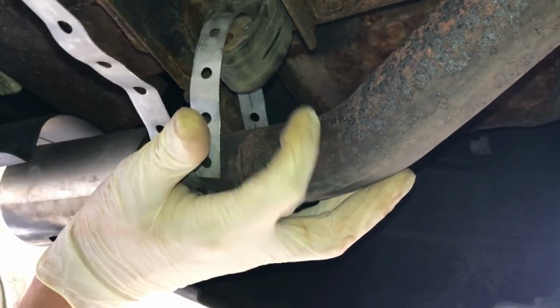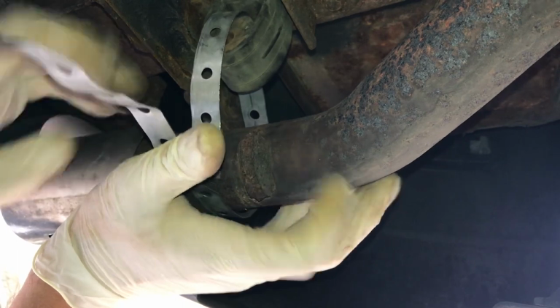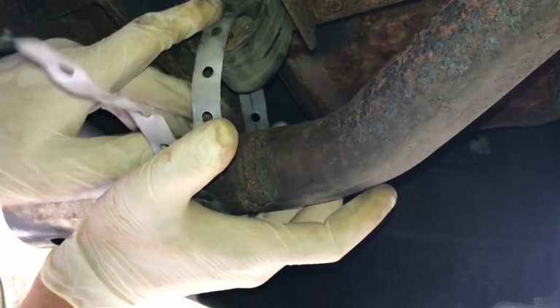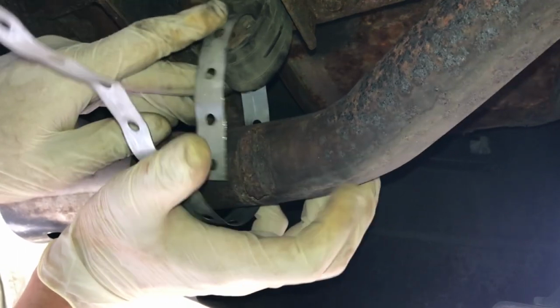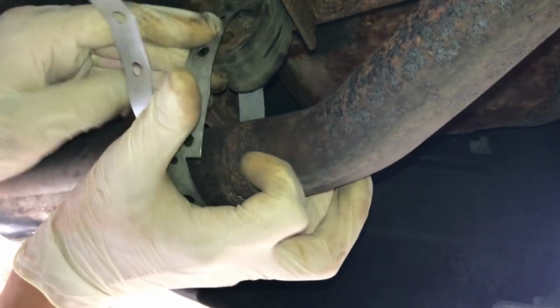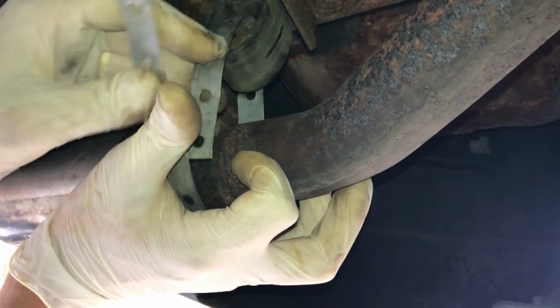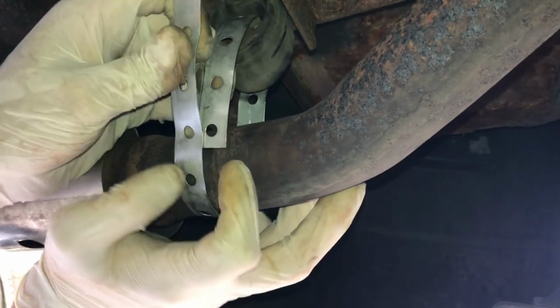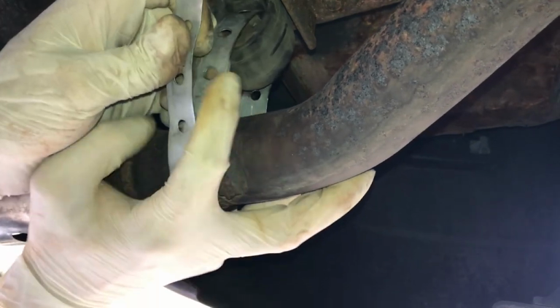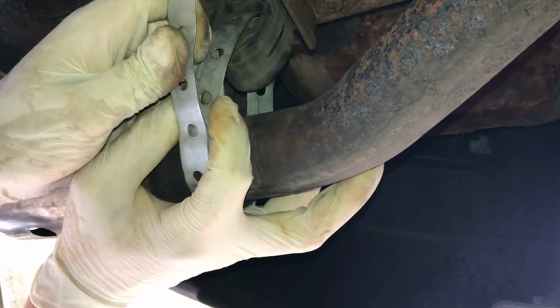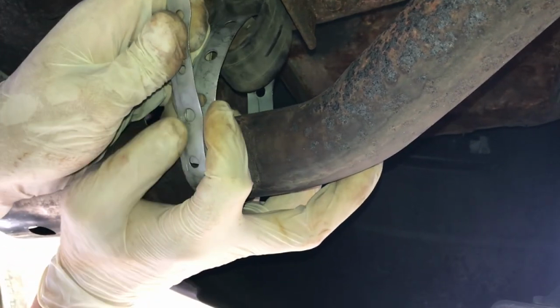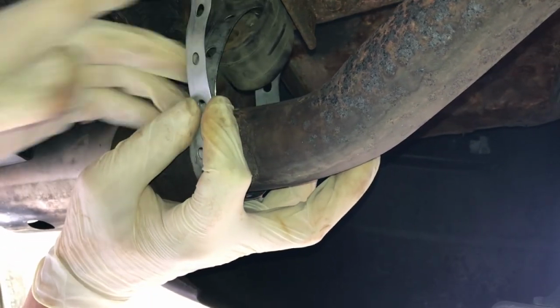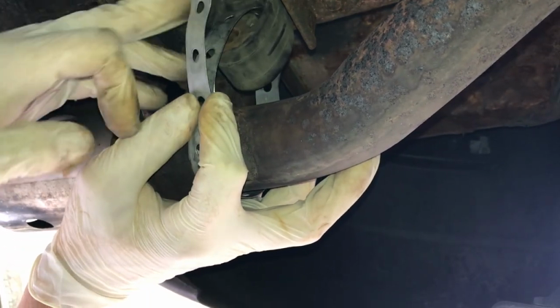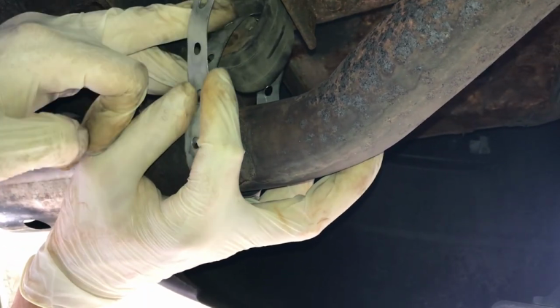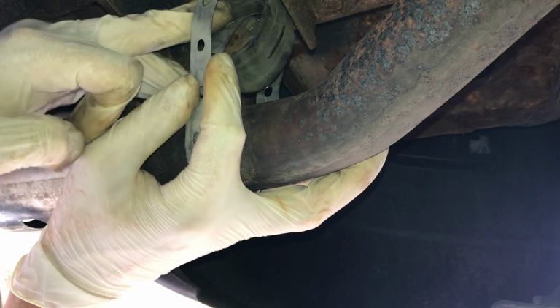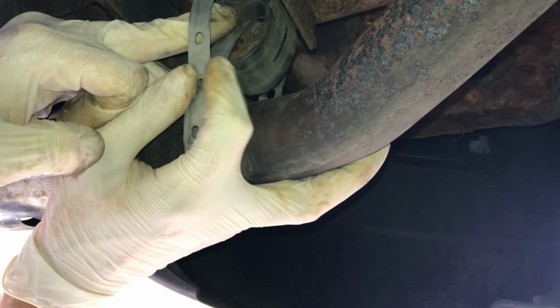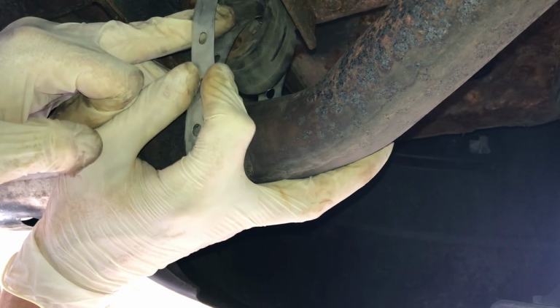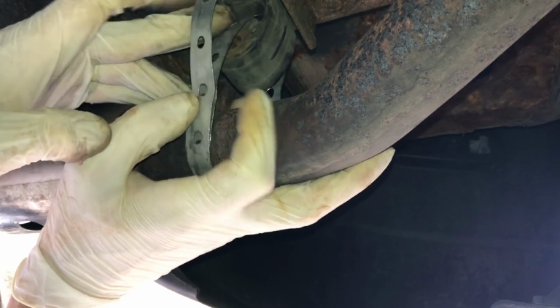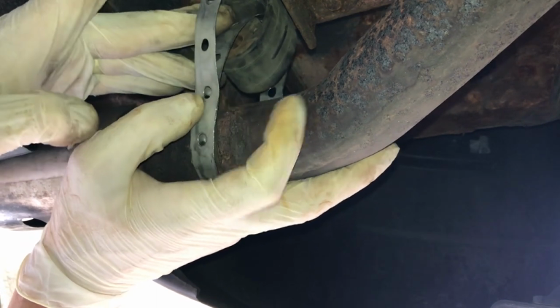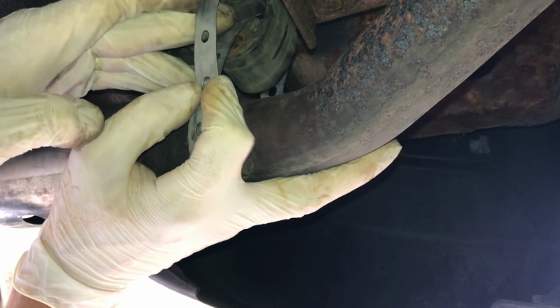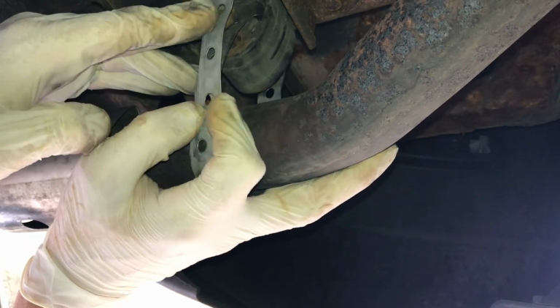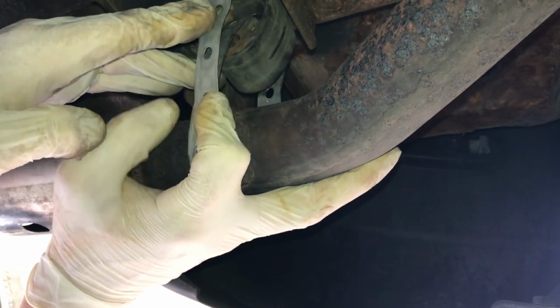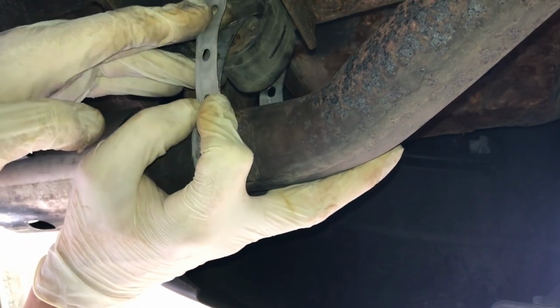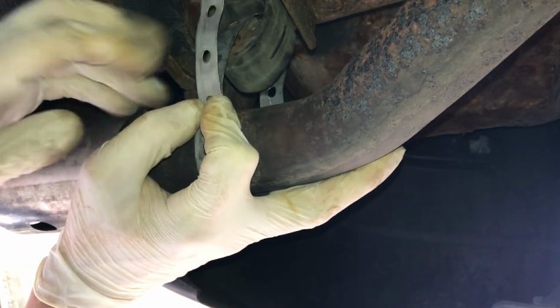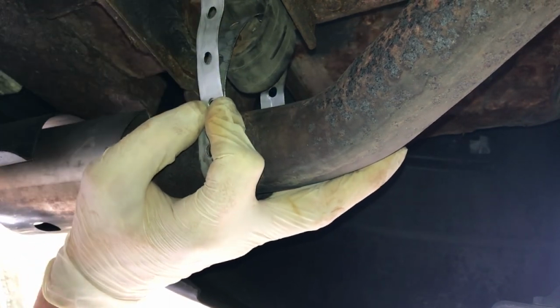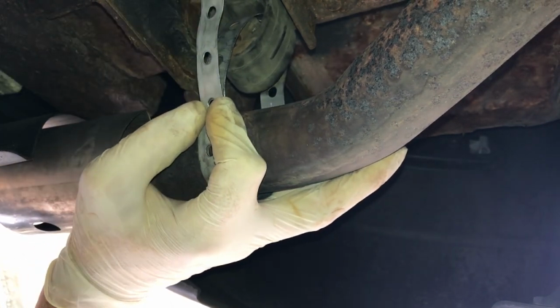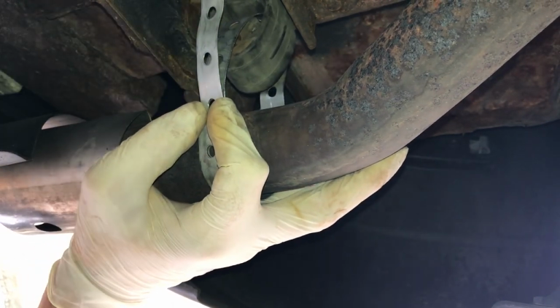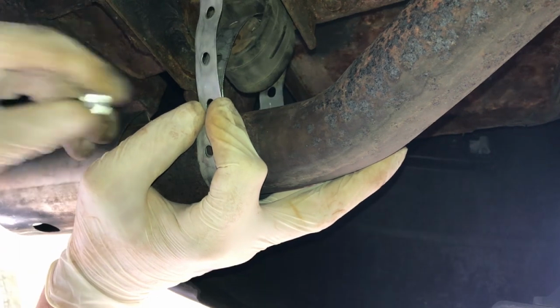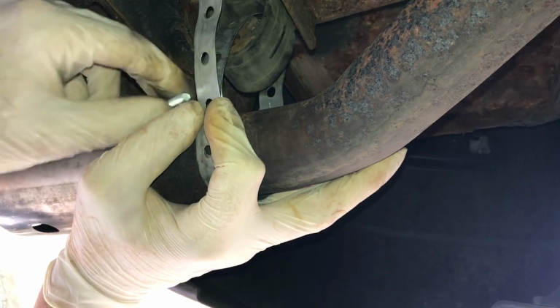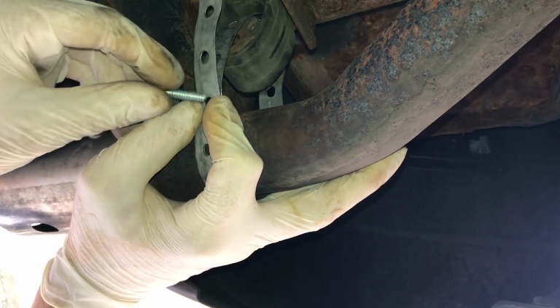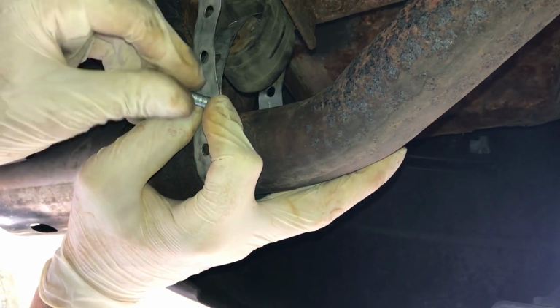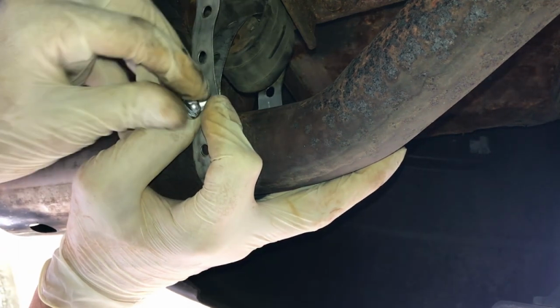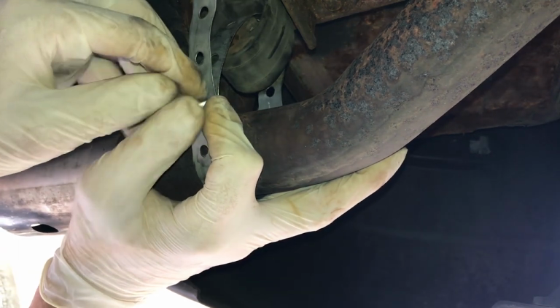I actually remove the old metal rod that's still in the exhaust insulator — I highly recommend removing that, it will make the job much easier. Once I've cut the metal strap to the right length, I'm going to proceed with the installation.